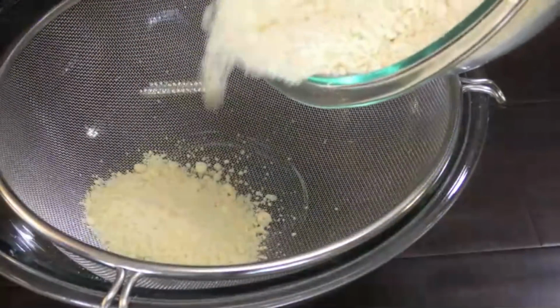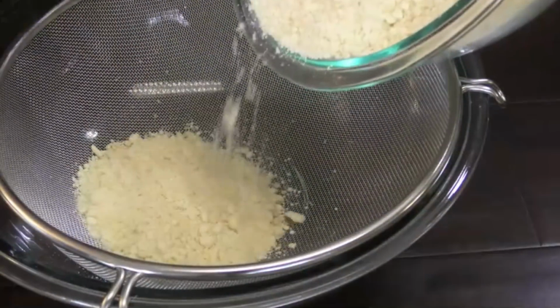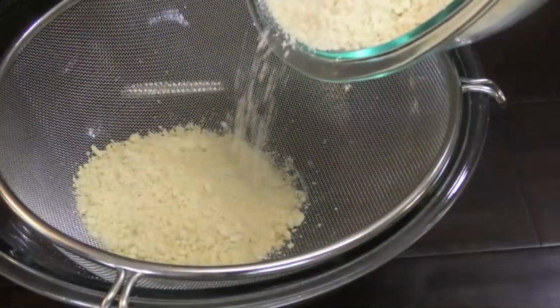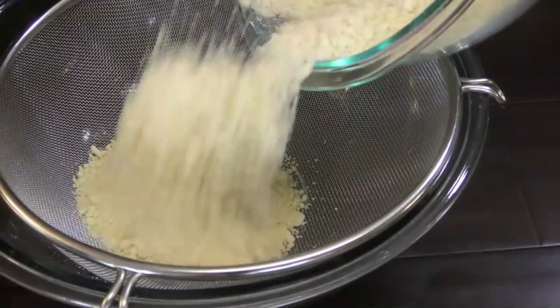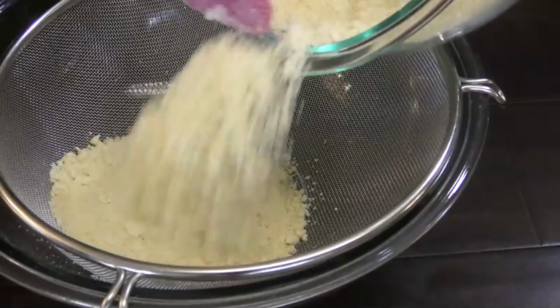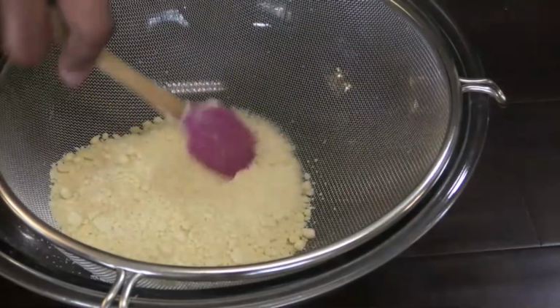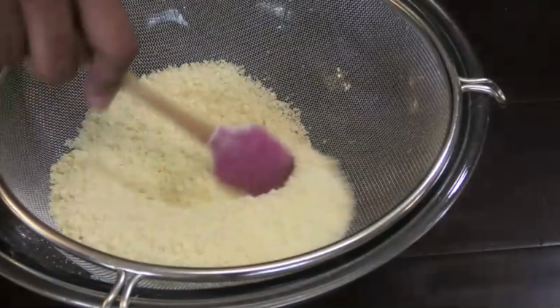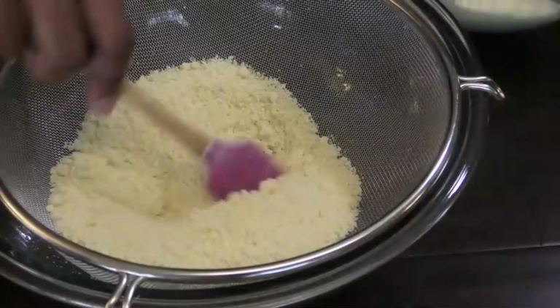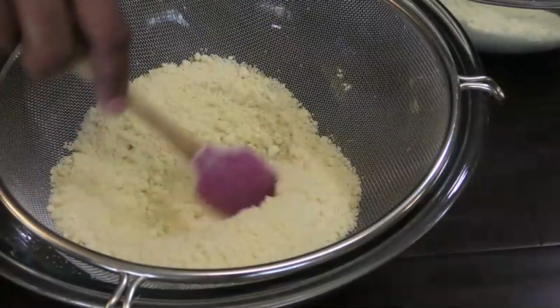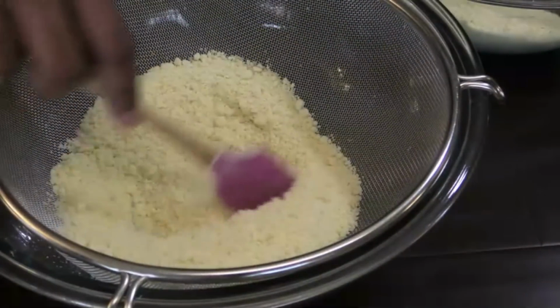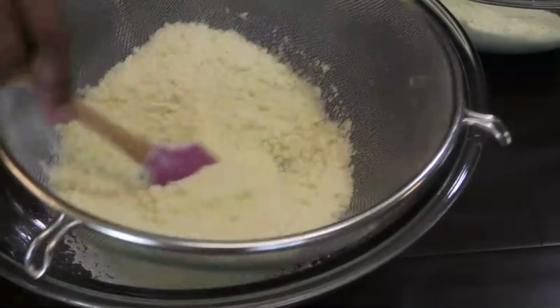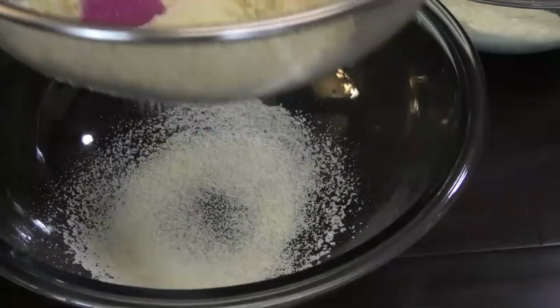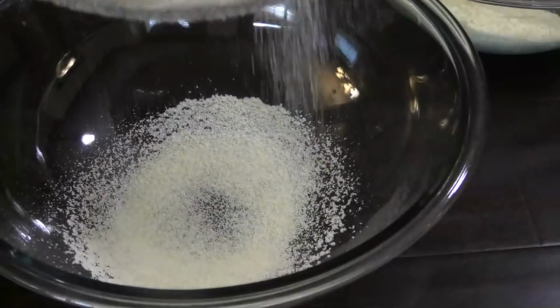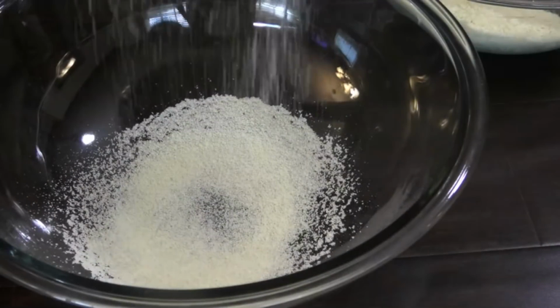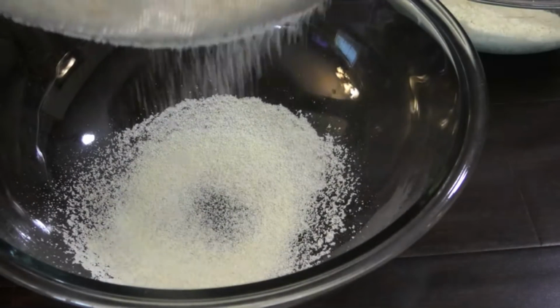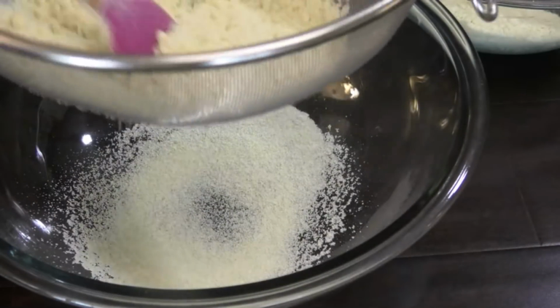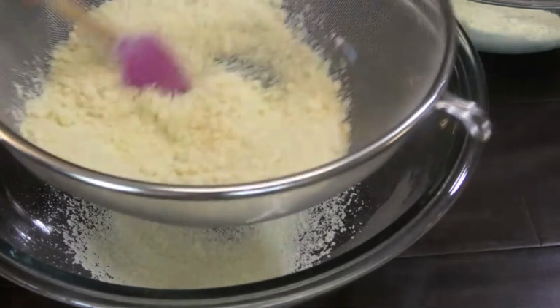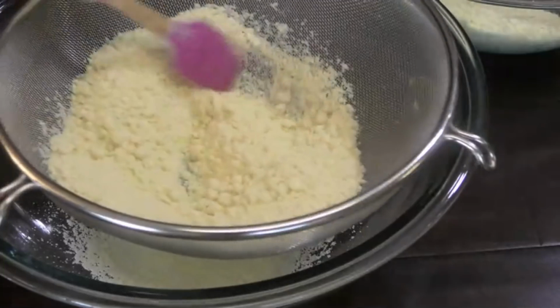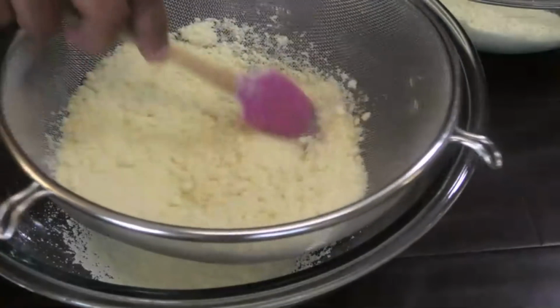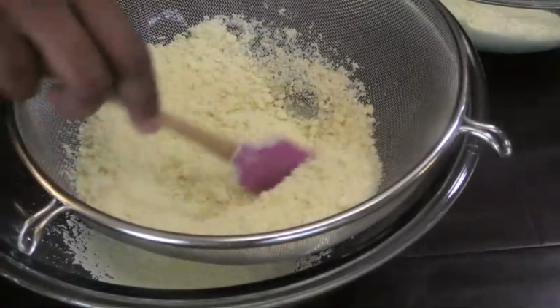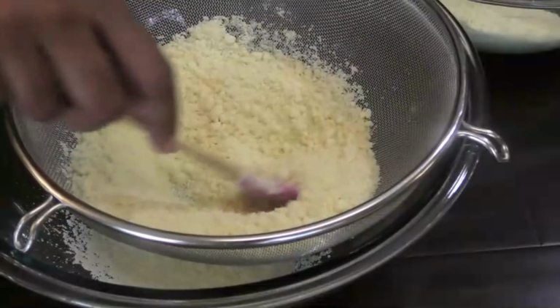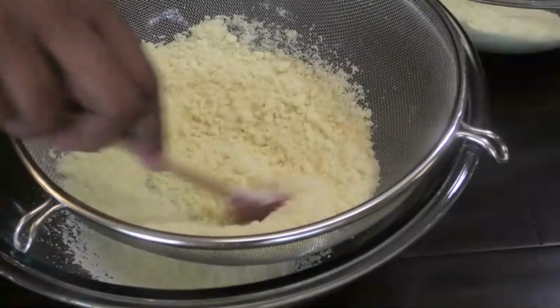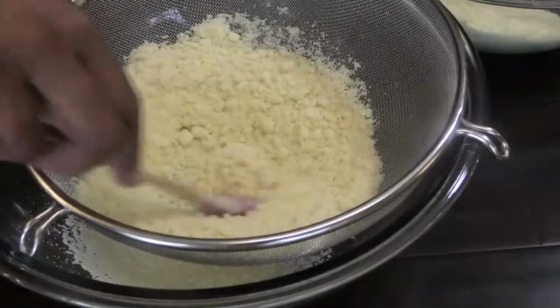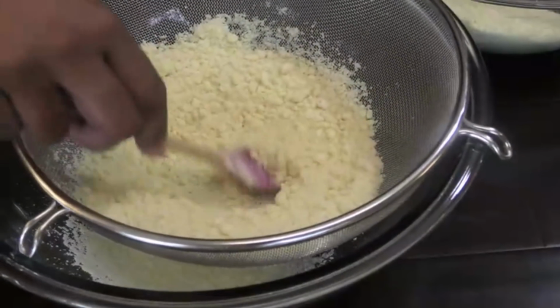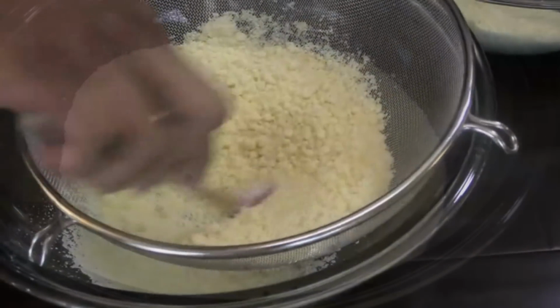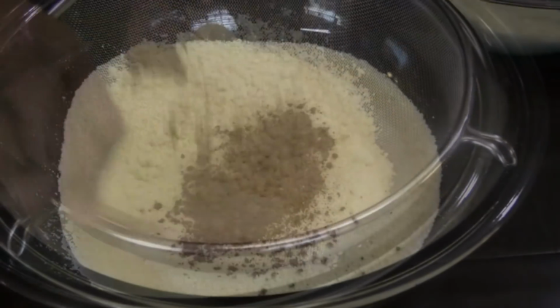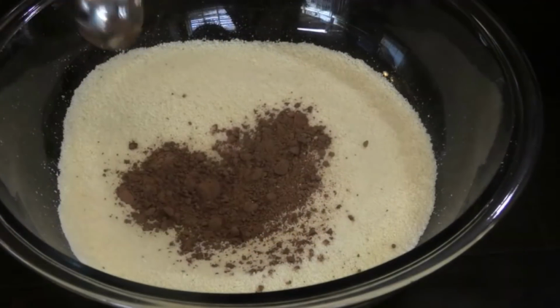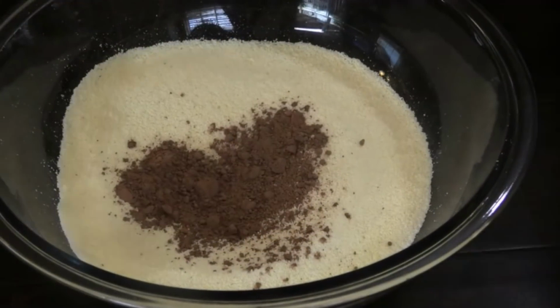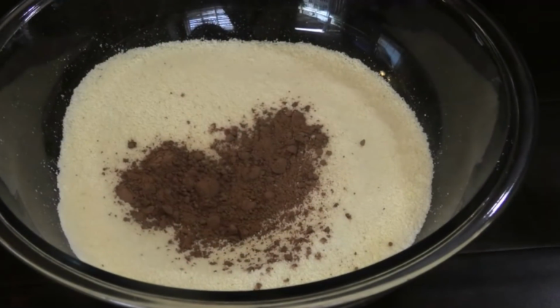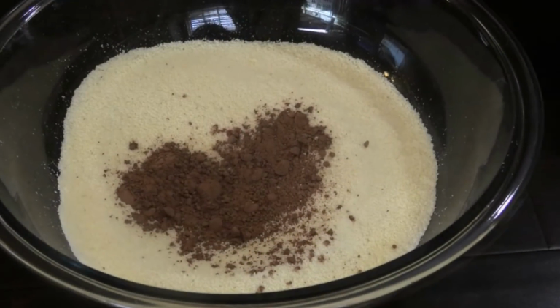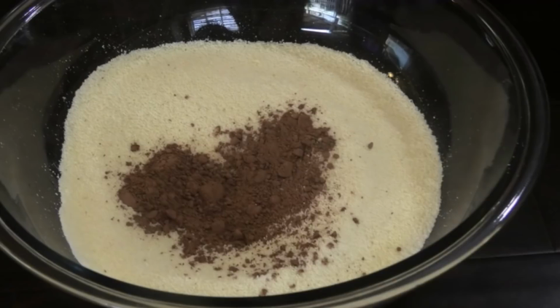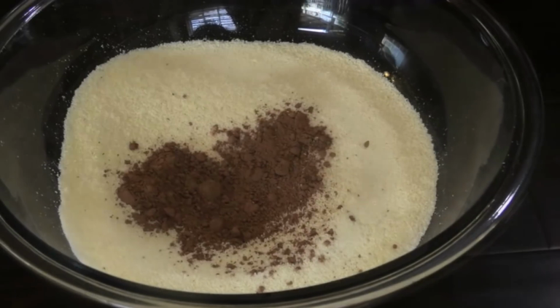Now if sifting is too tedious for you, you can put it into your food processor and pulse it until it comes out to a fine powder, just like you see here. So you want to continue mixing that.